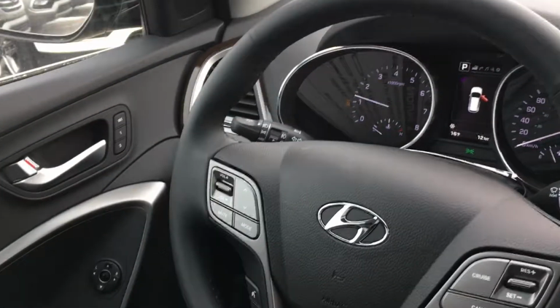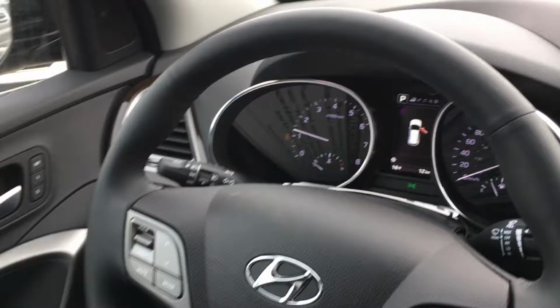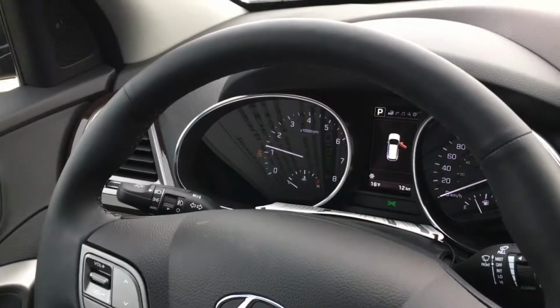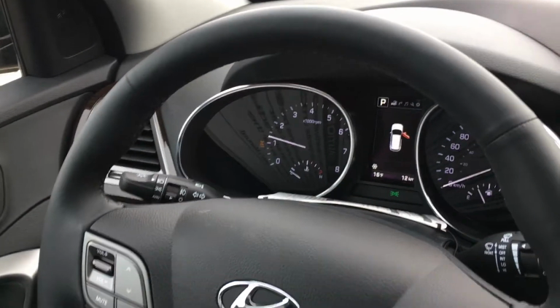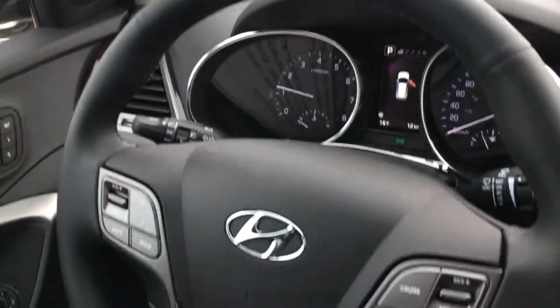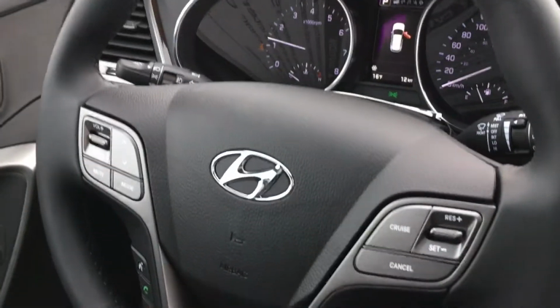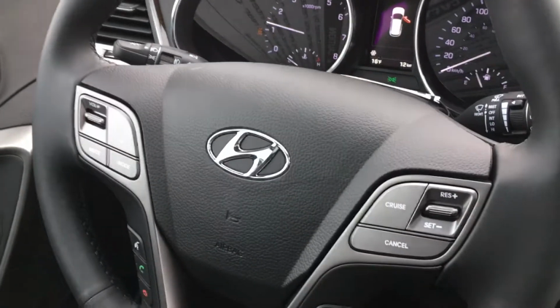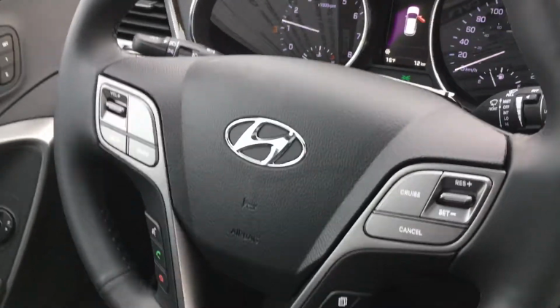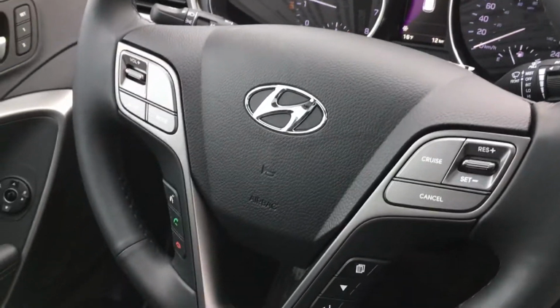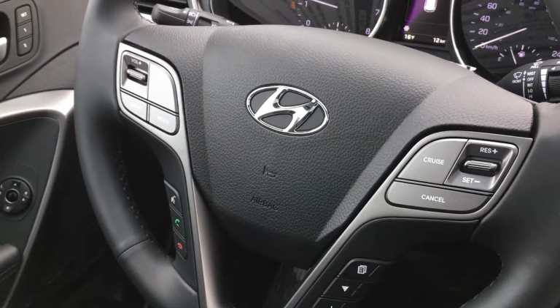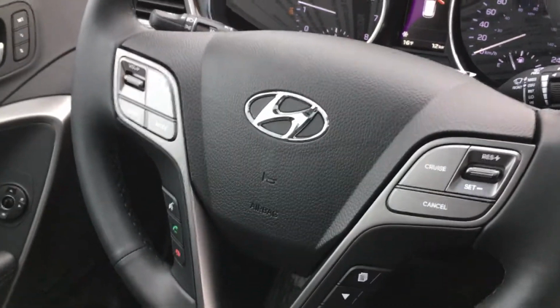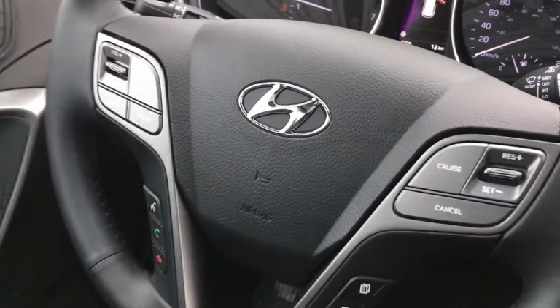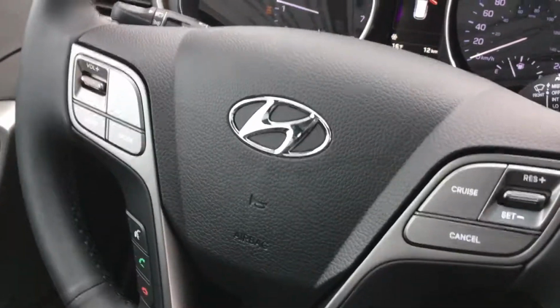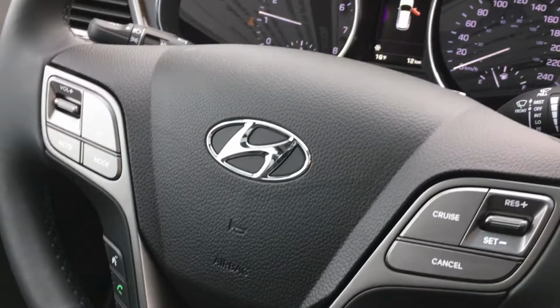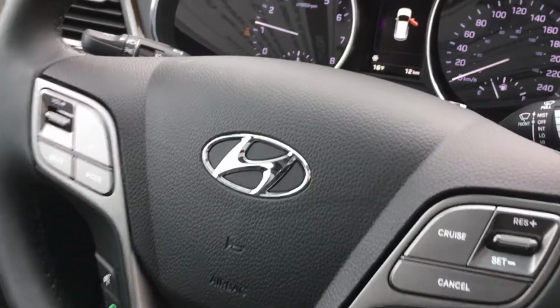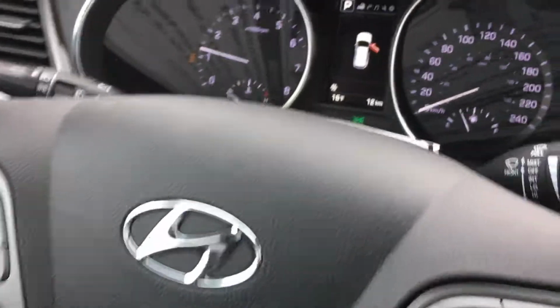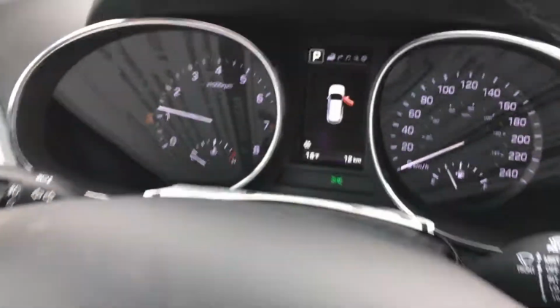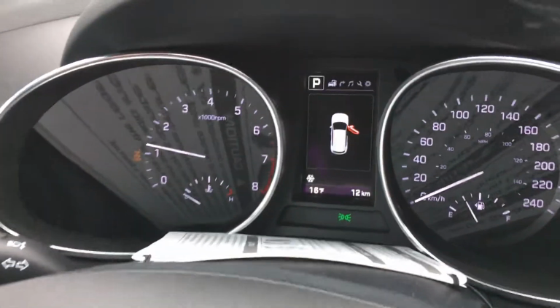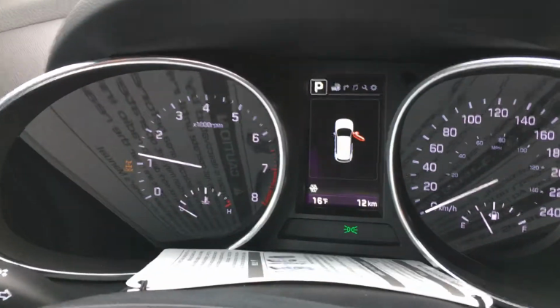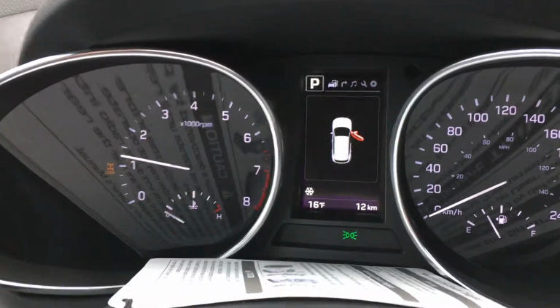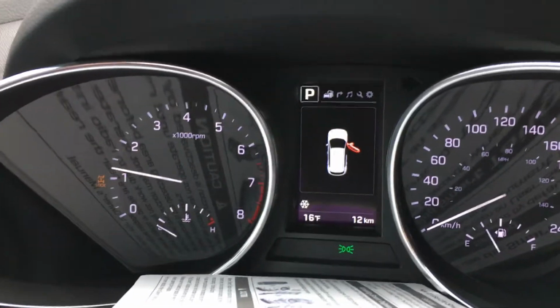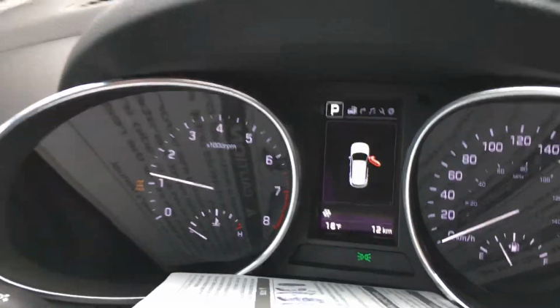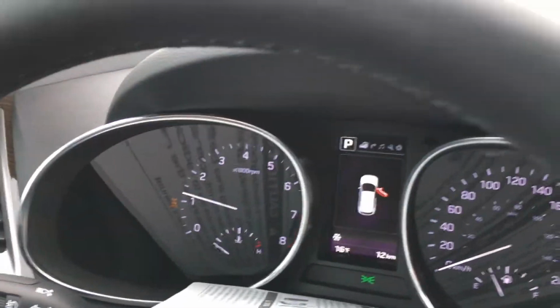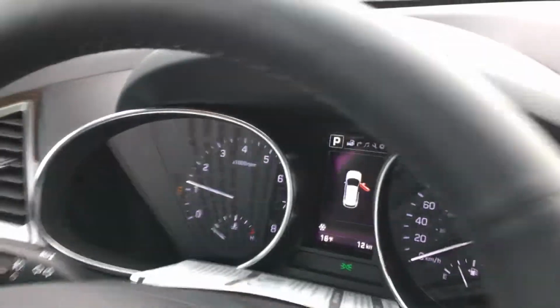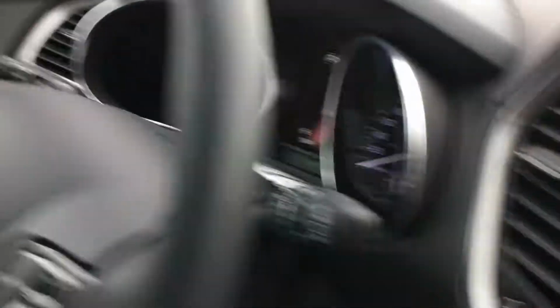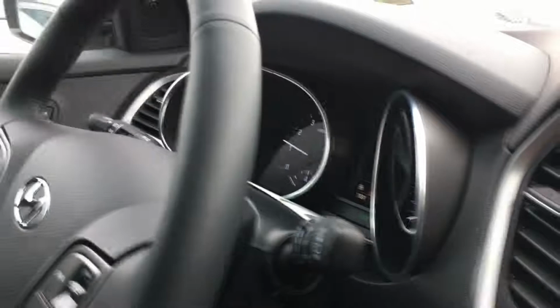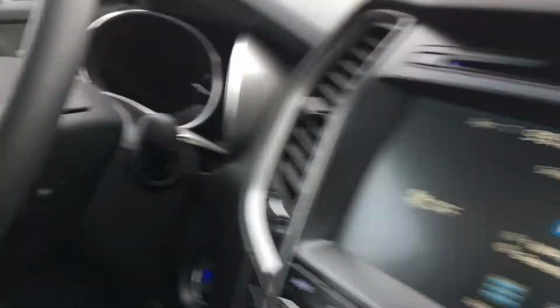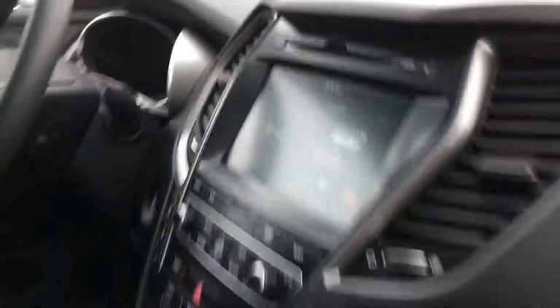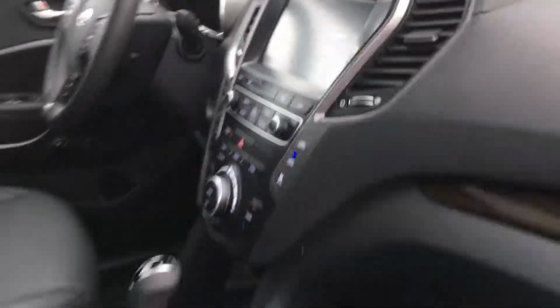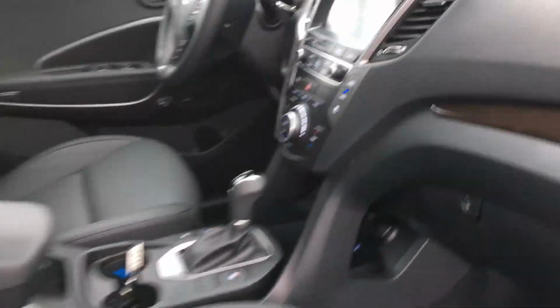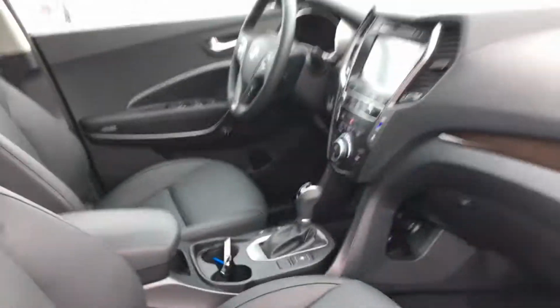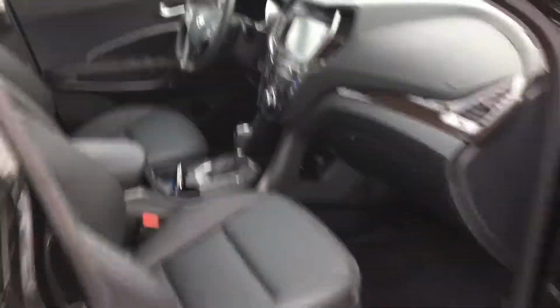You get the heated steering wheel here, cruise control, your Bluetooth, all your volume controls. And again you get the upgraded Infiniti sound system as well.